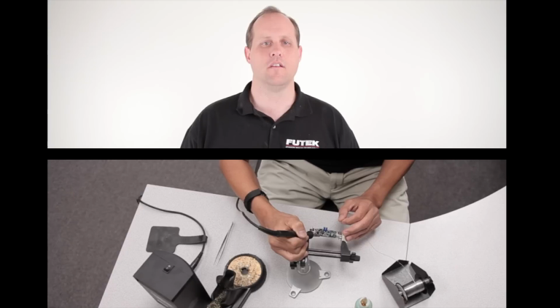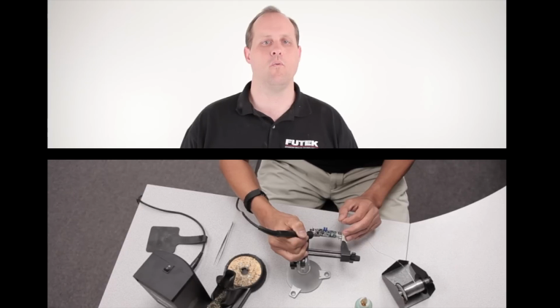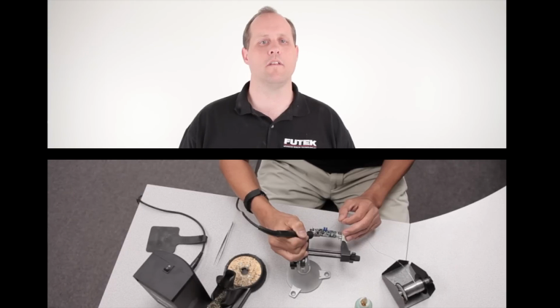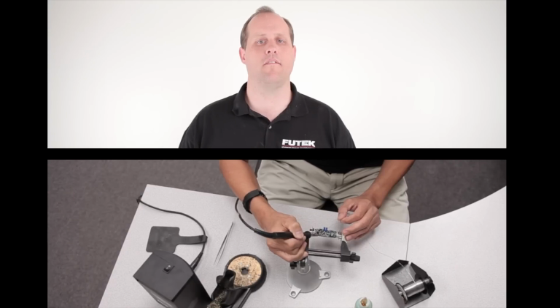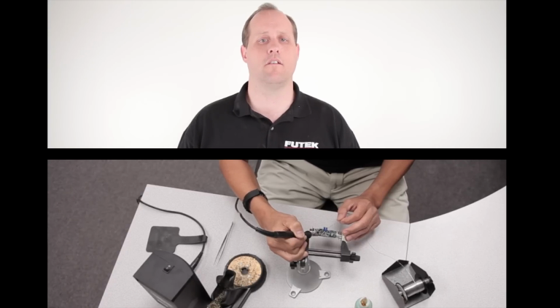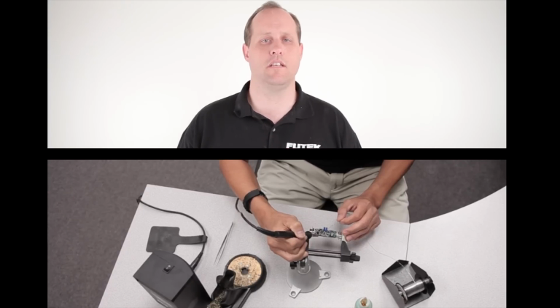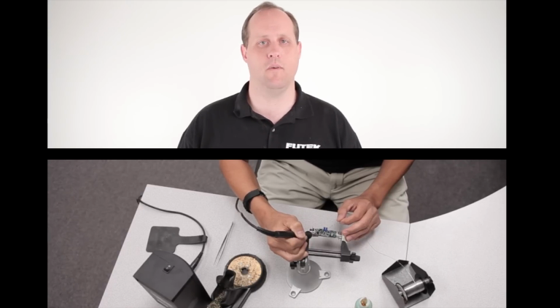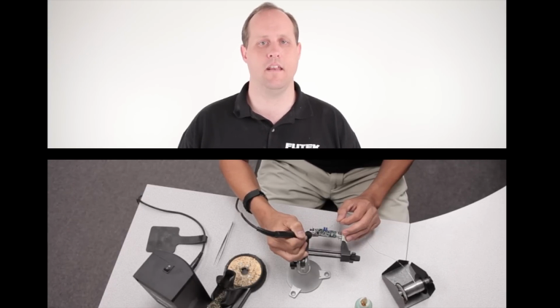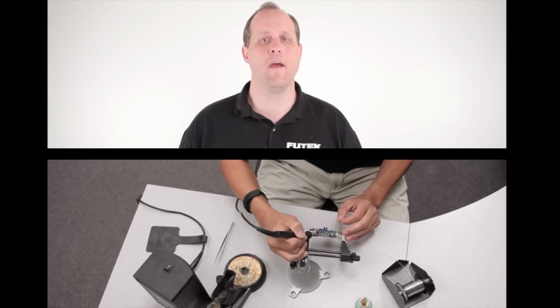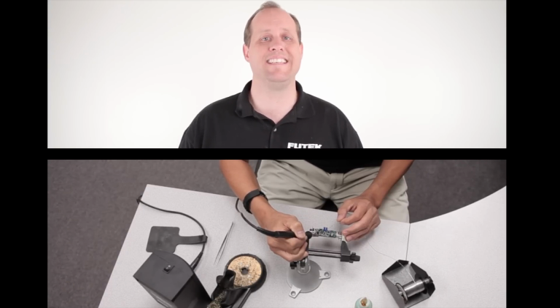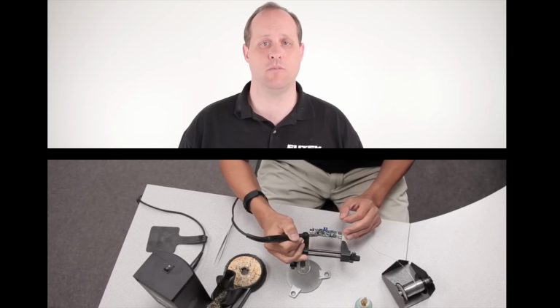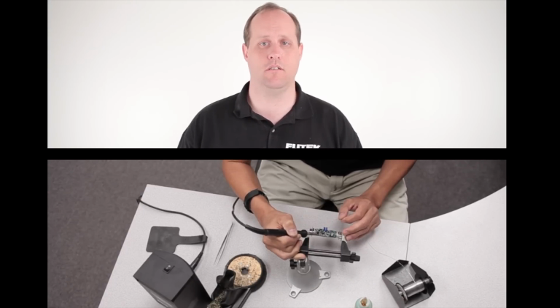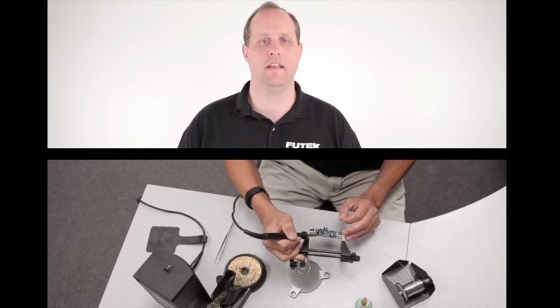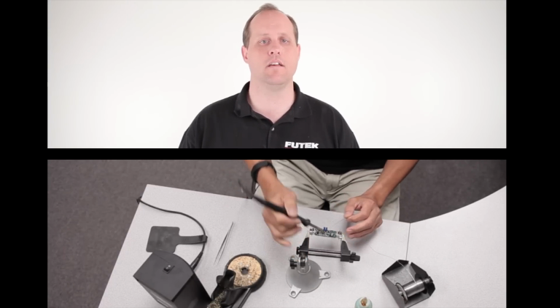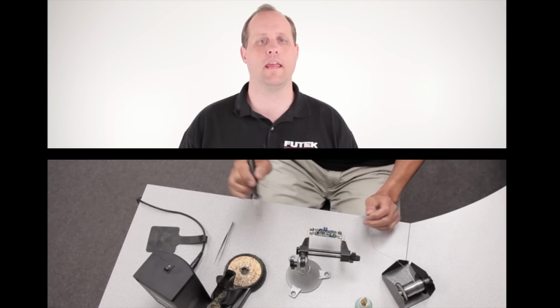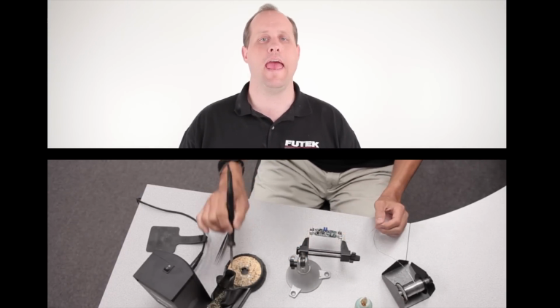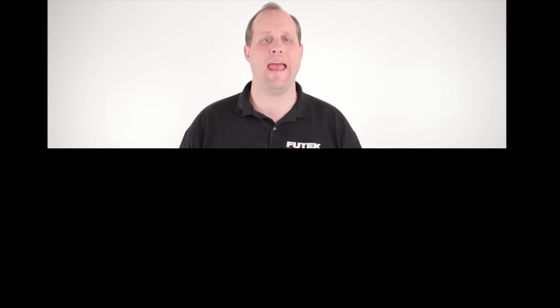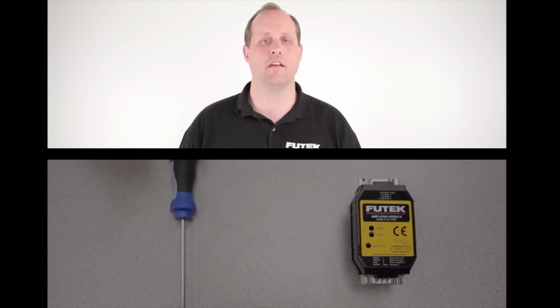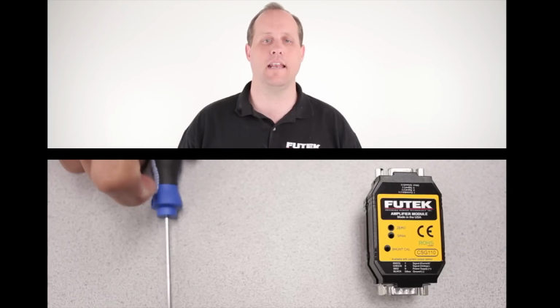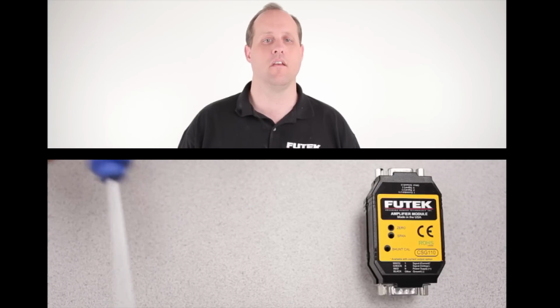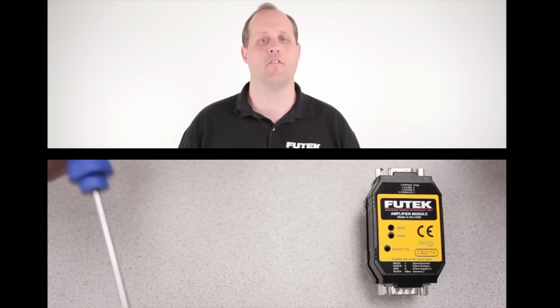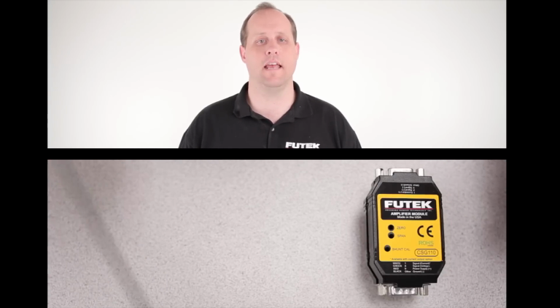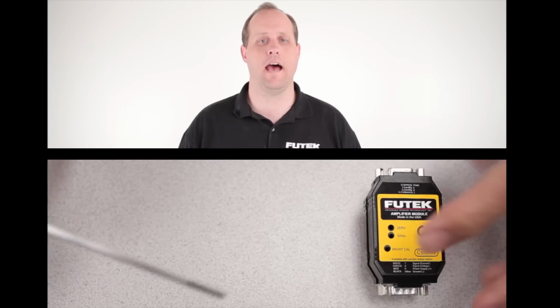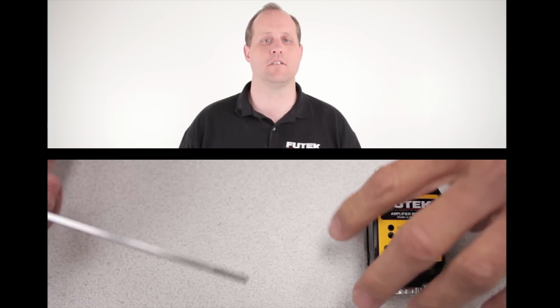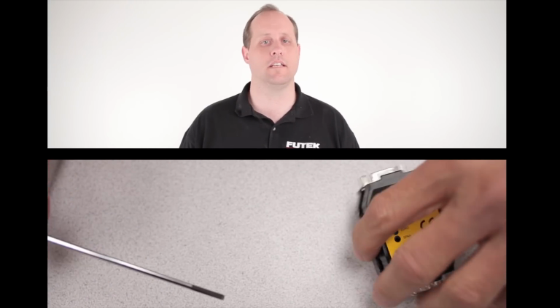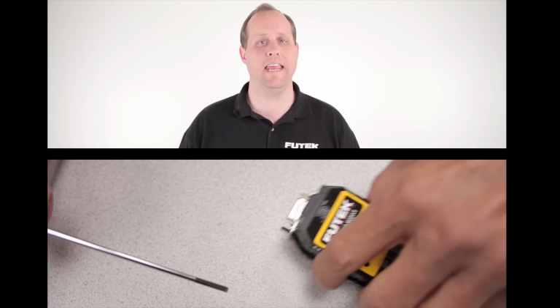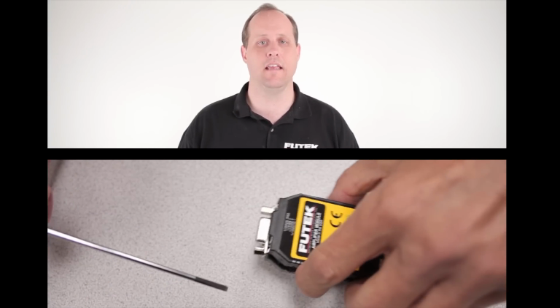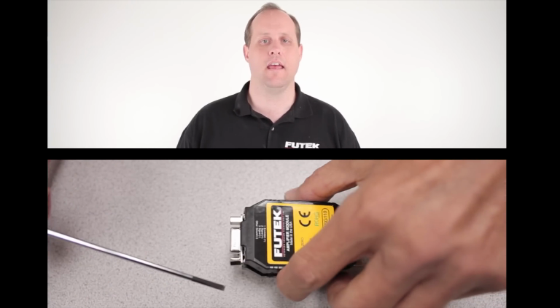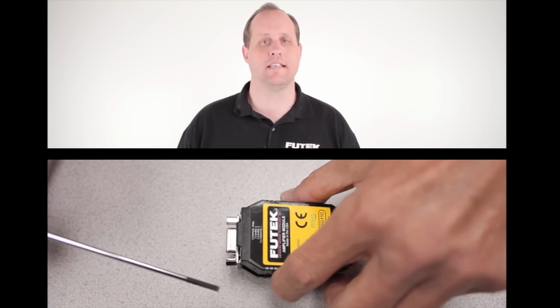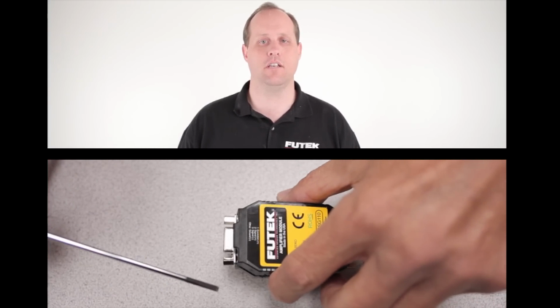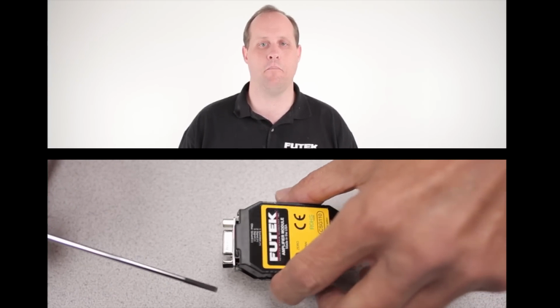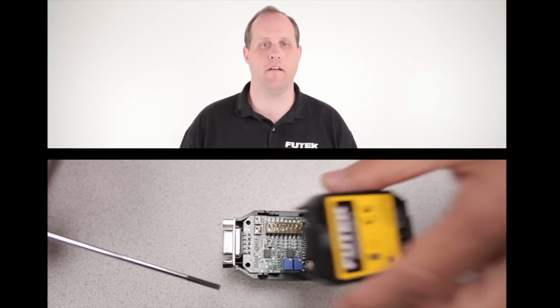So with the release of our new CSG 110, we added DIP switches for easy, quick, and accurate settings for setting items such as gain, excitation, and polarity.